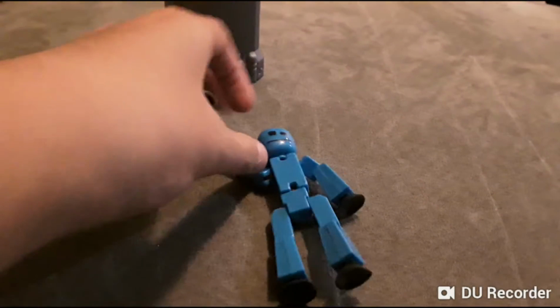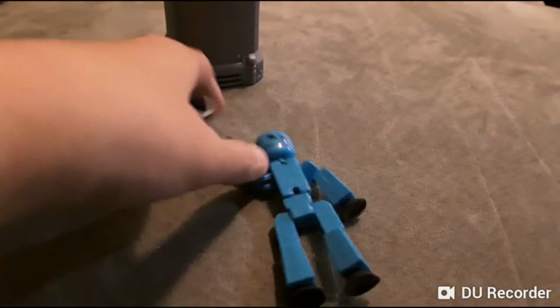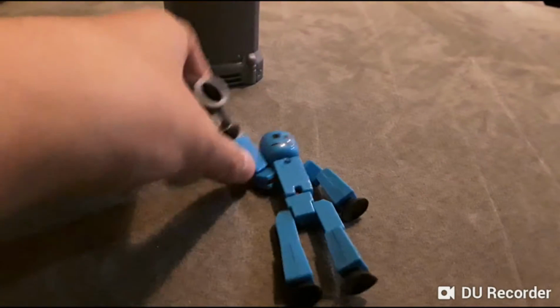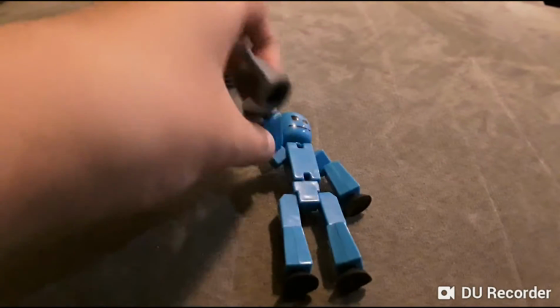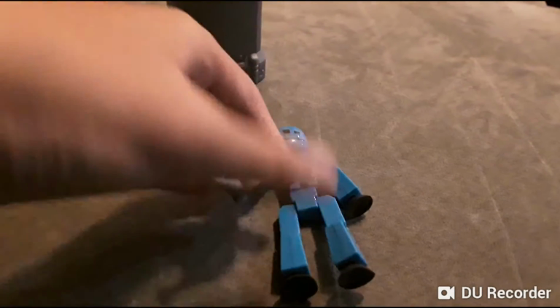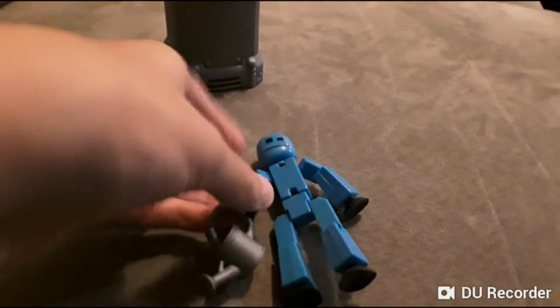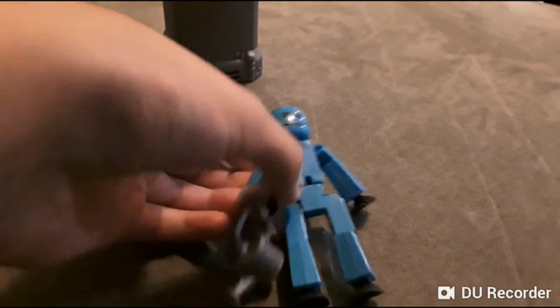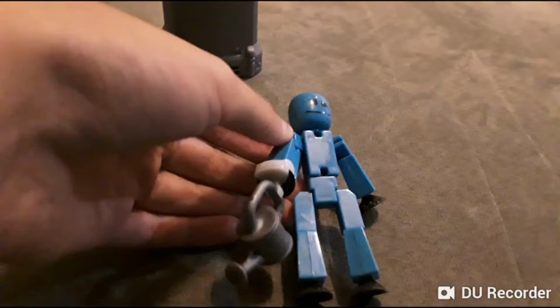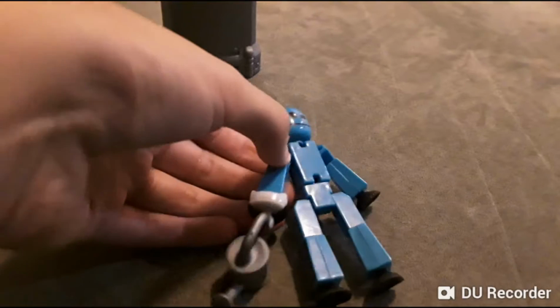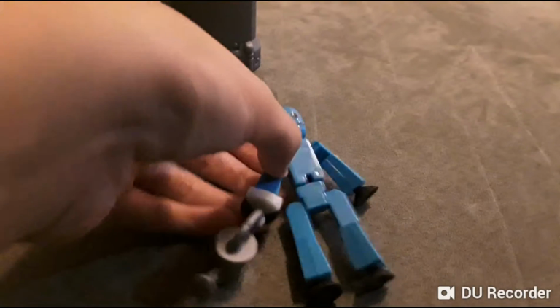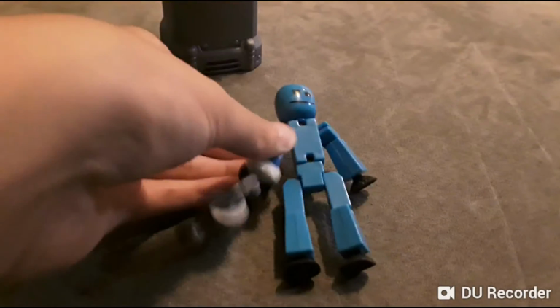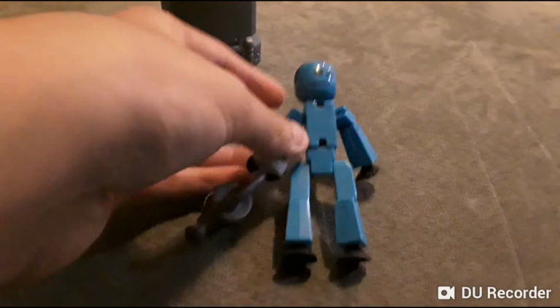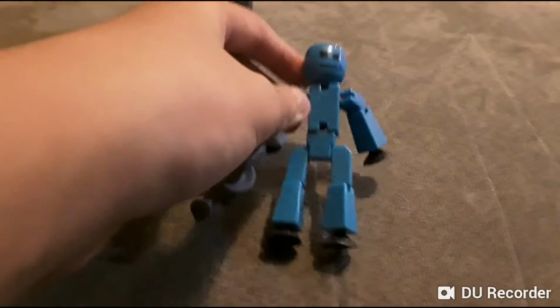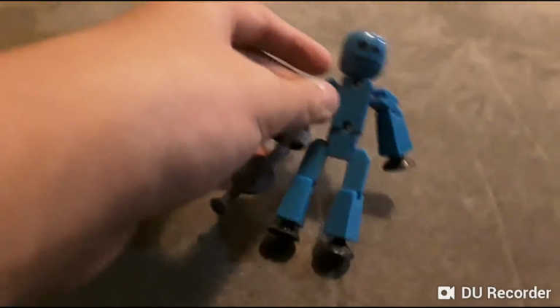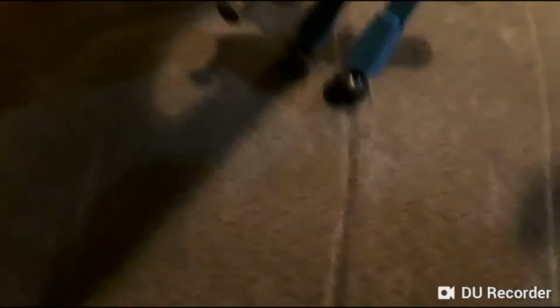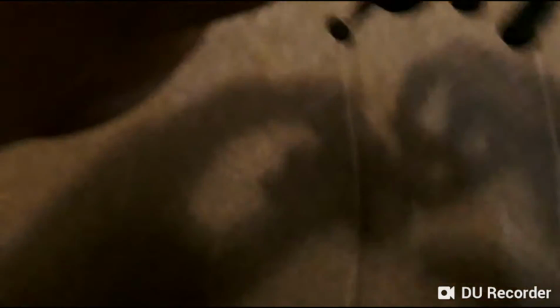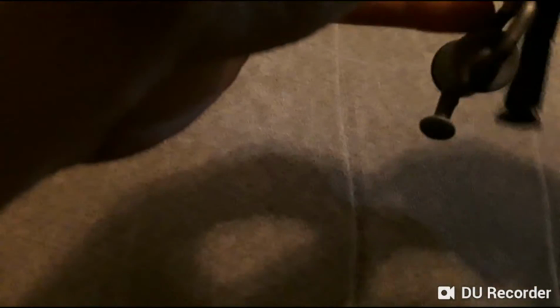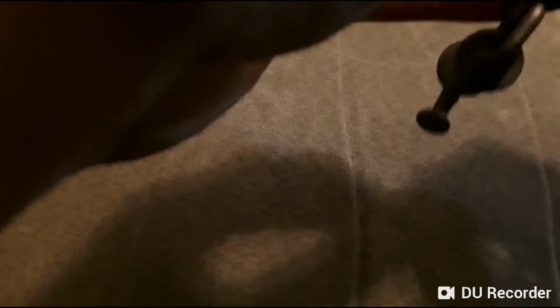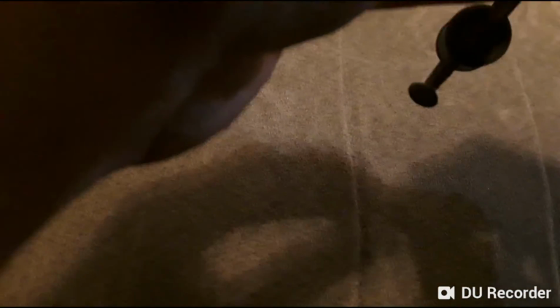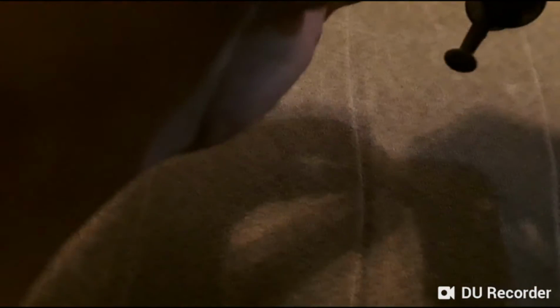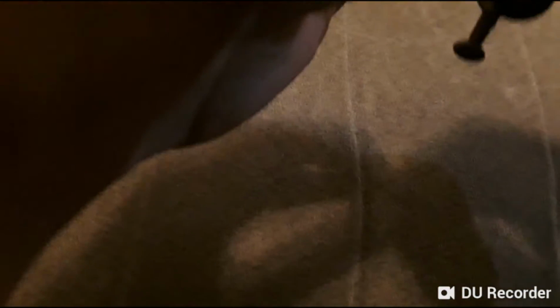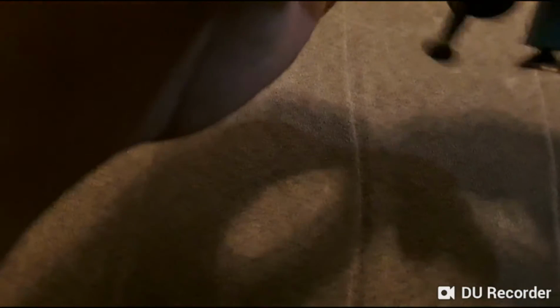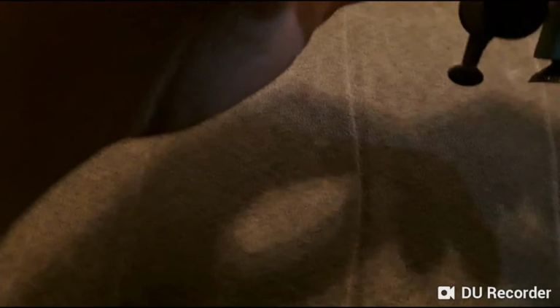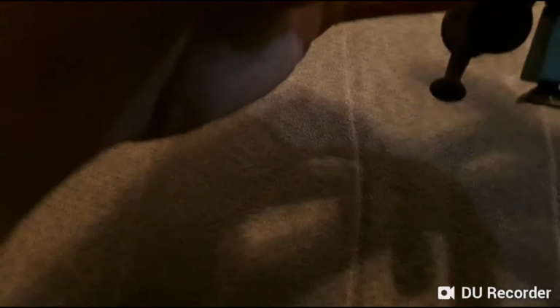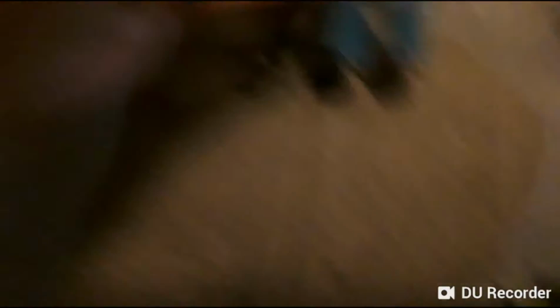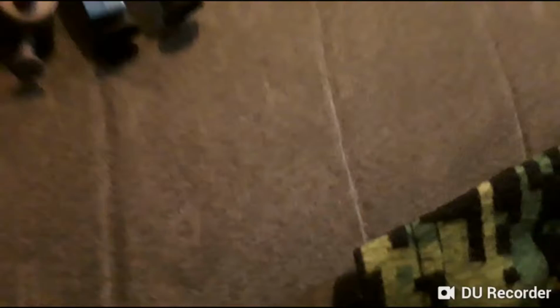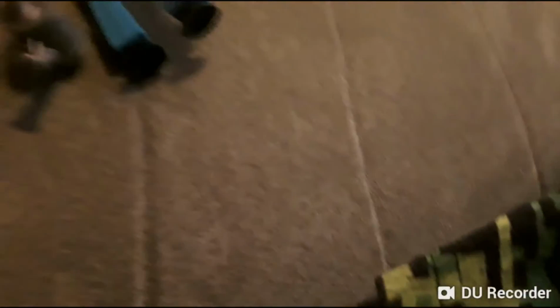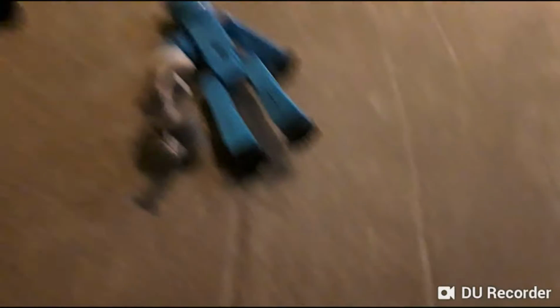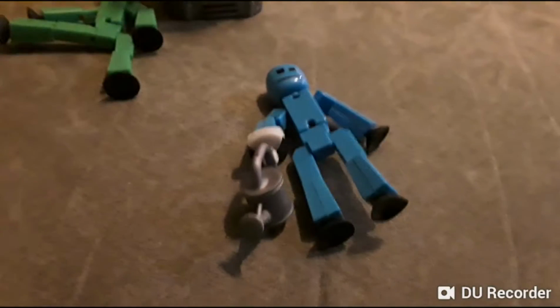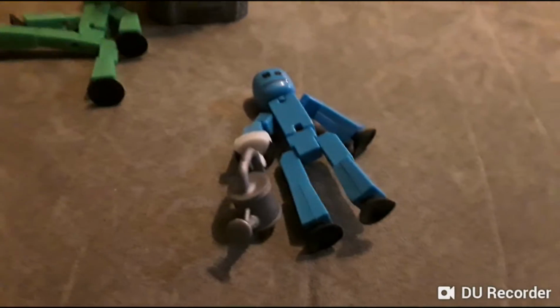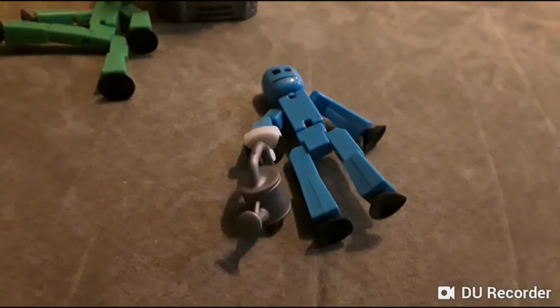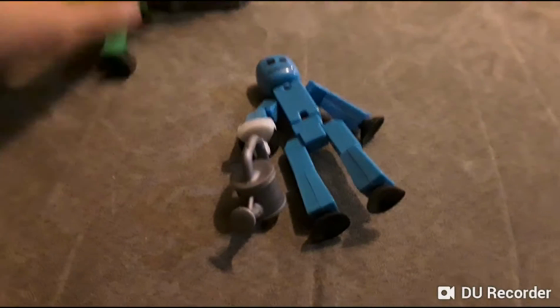Is your arm okay? Yeah, my arm's okay. I can fix it. I think... there you go, now I fixed my arm.